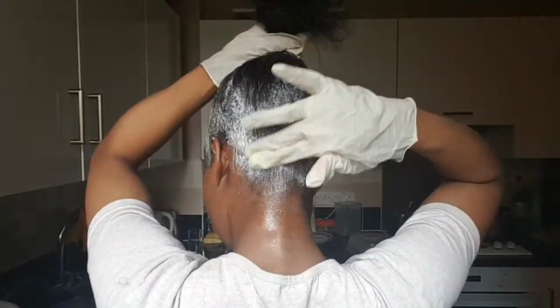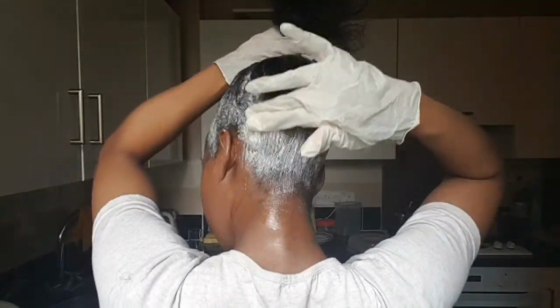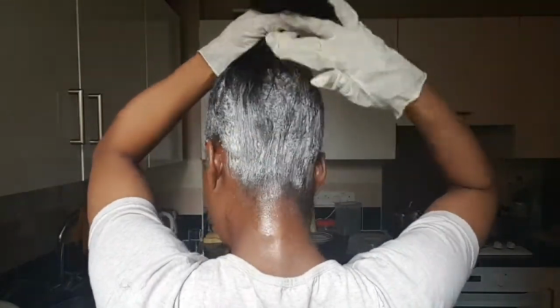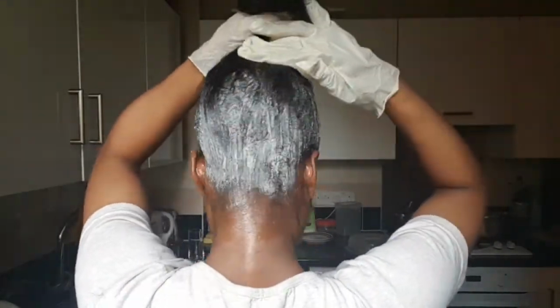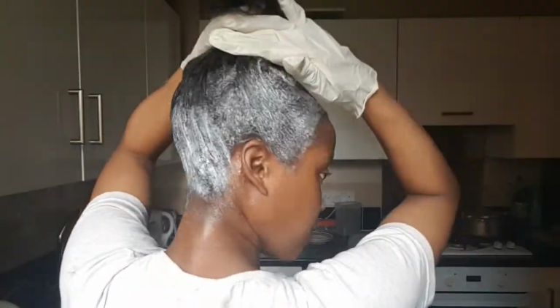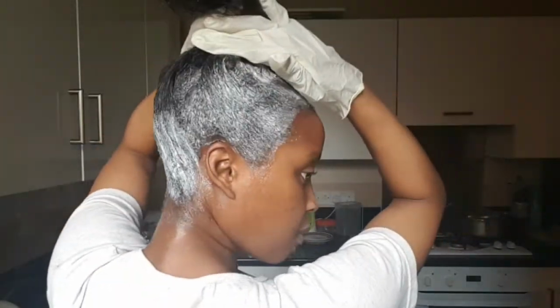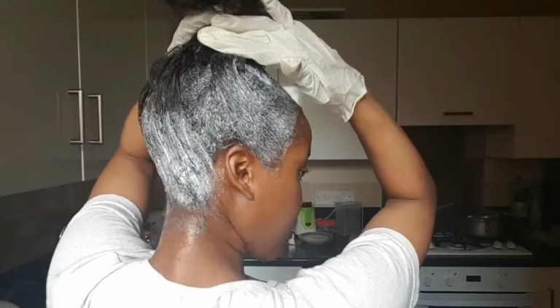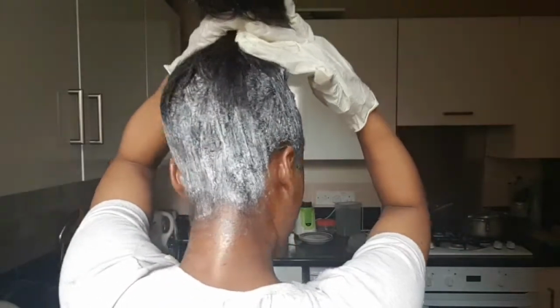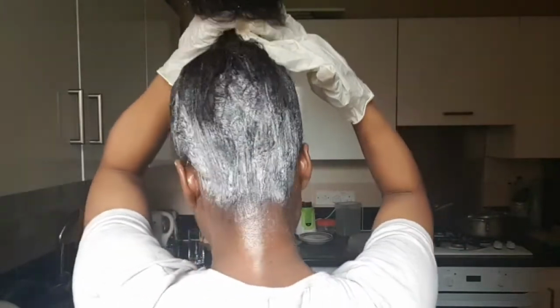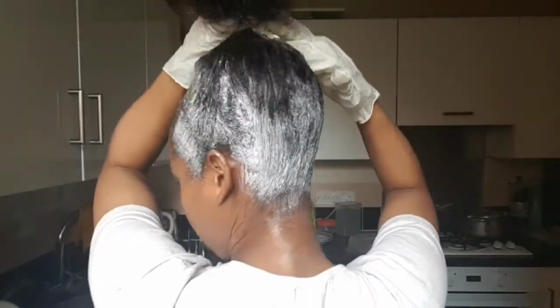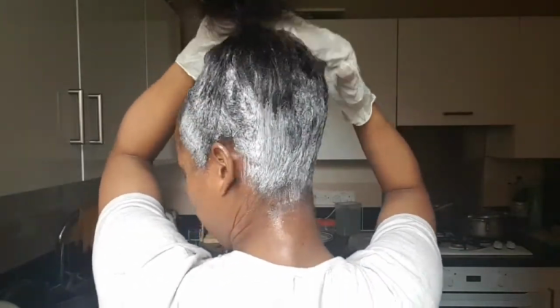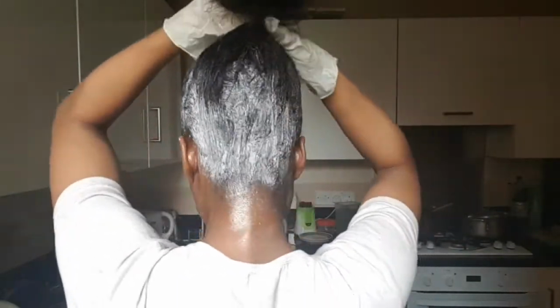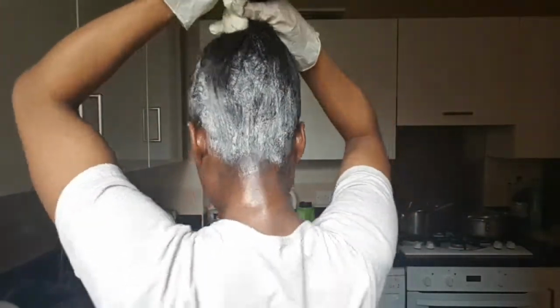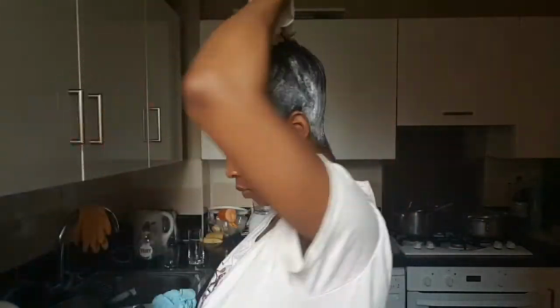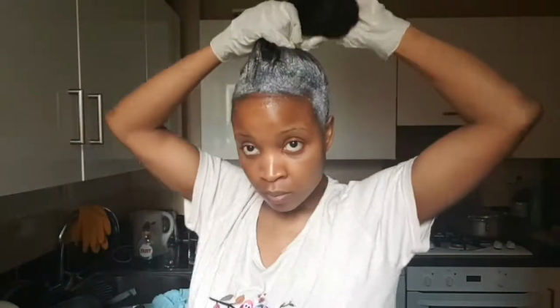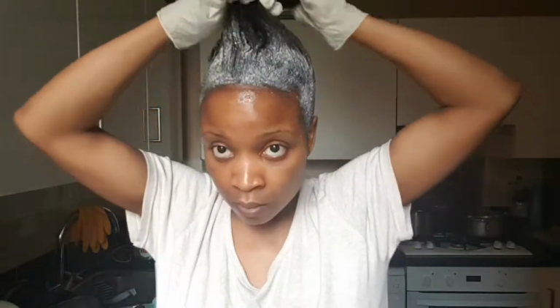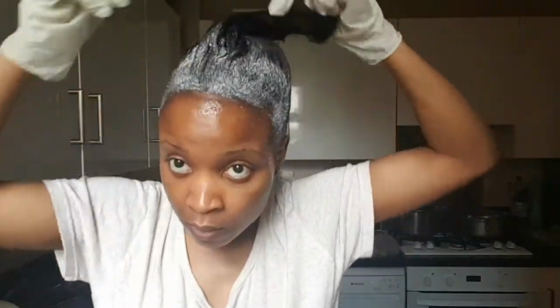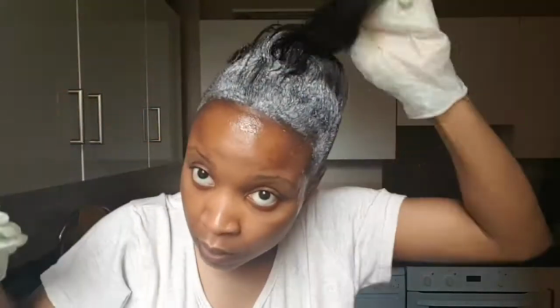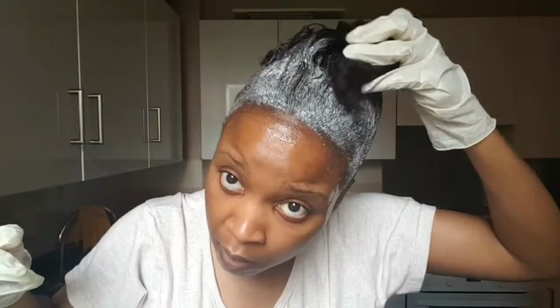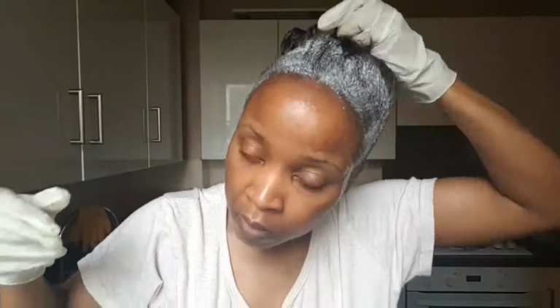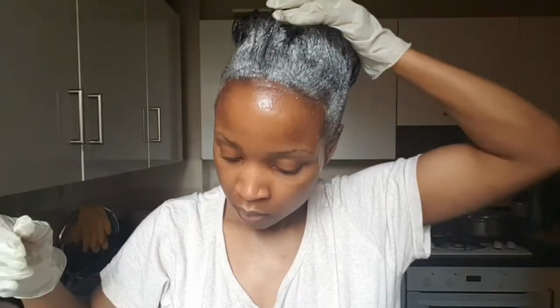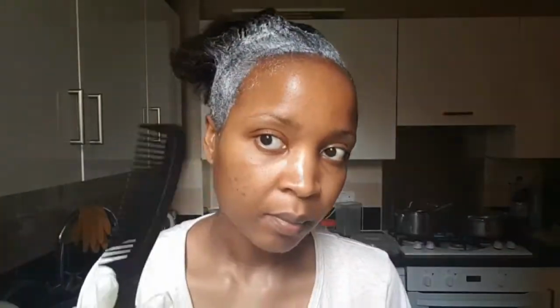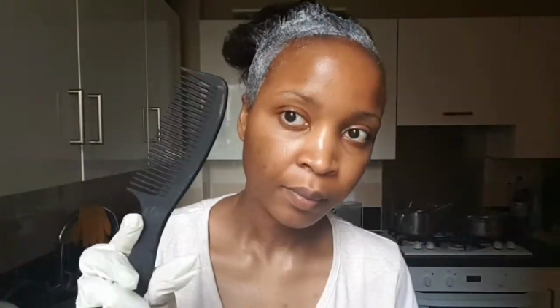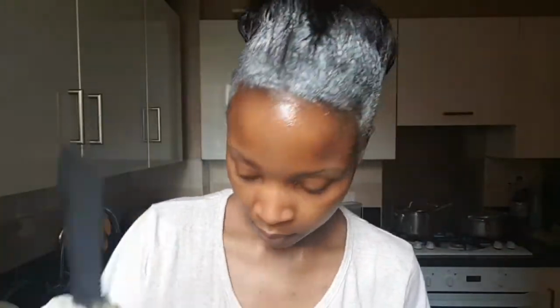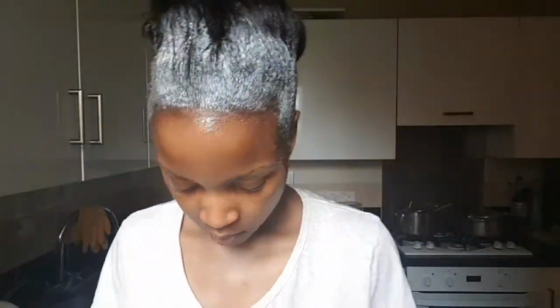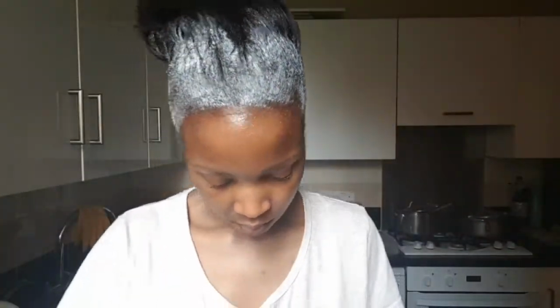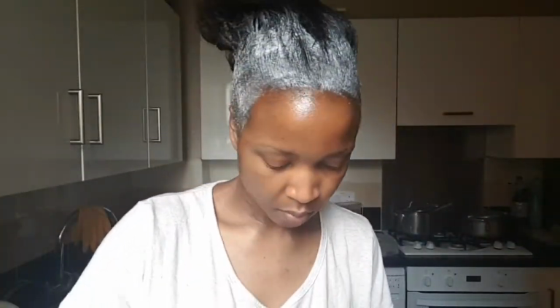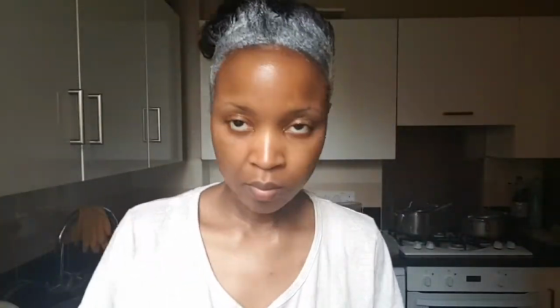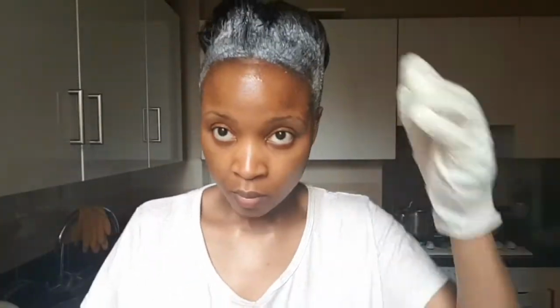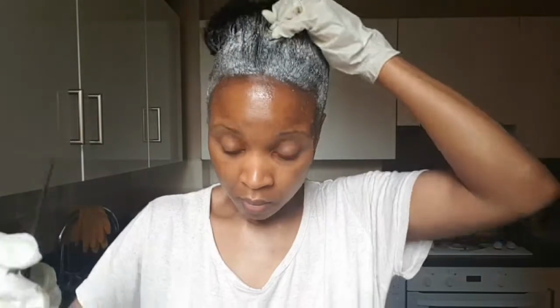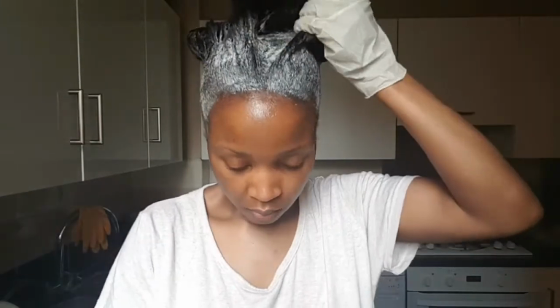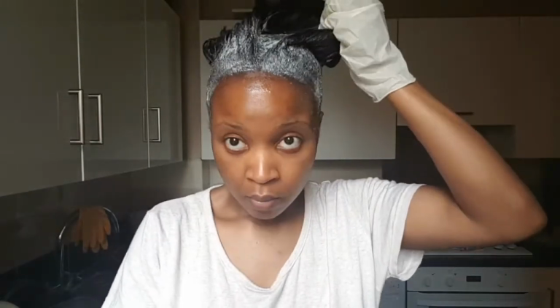From the back as well, I've gotten as far down as I can without getting it onto my neck. If you find that you've got relaxer on your ear or on your neck, just wipe it off. You've got the Vaseline to protect your skin and your scalp anyway, so you should be fine.